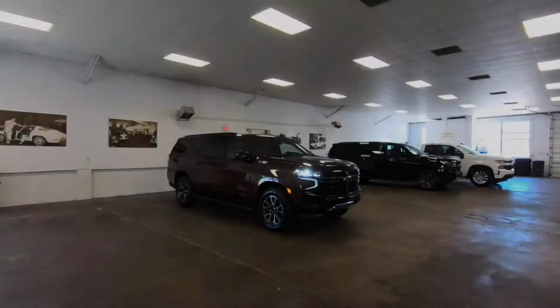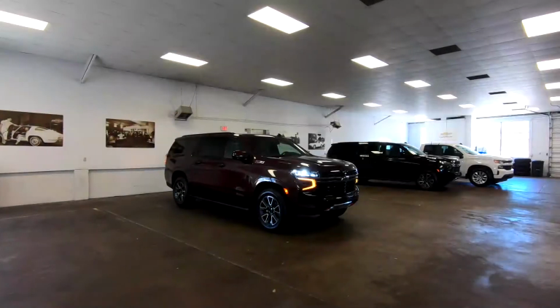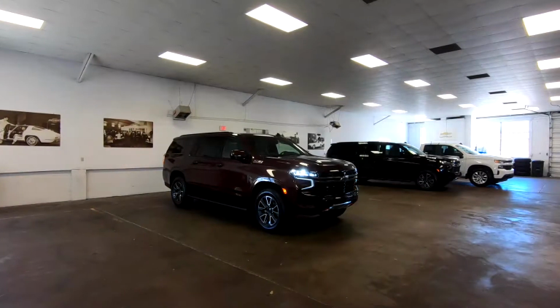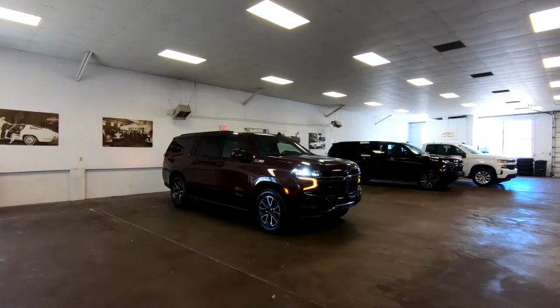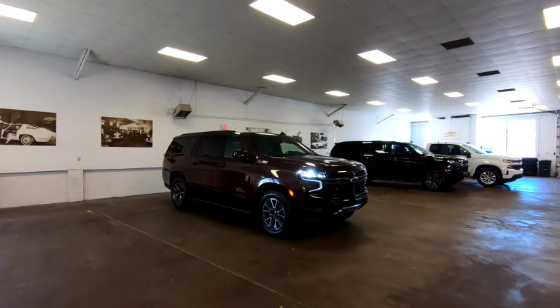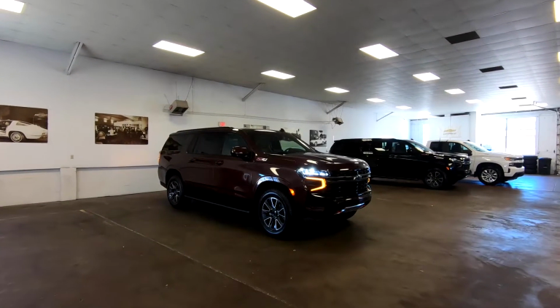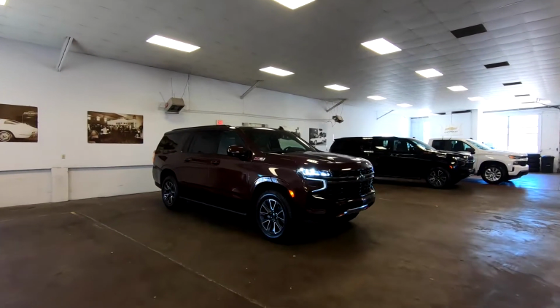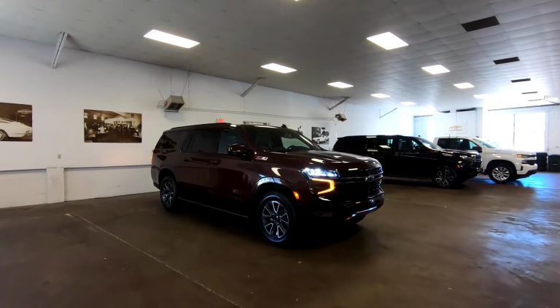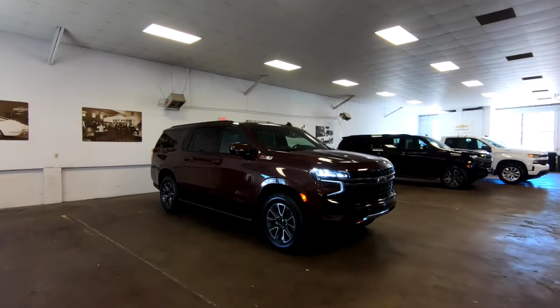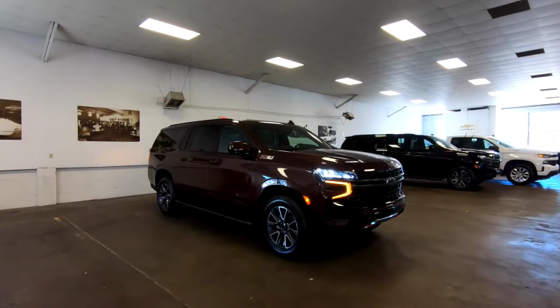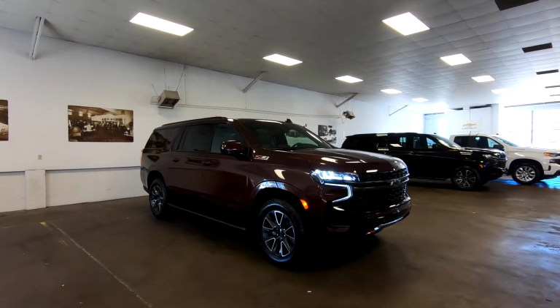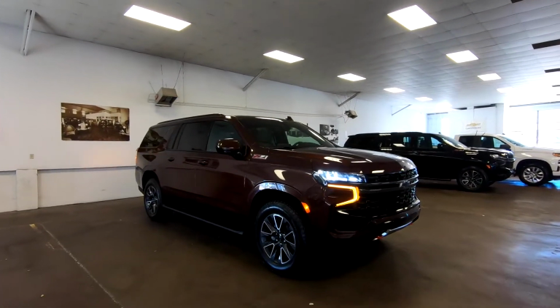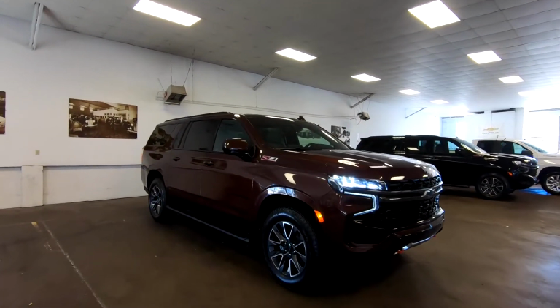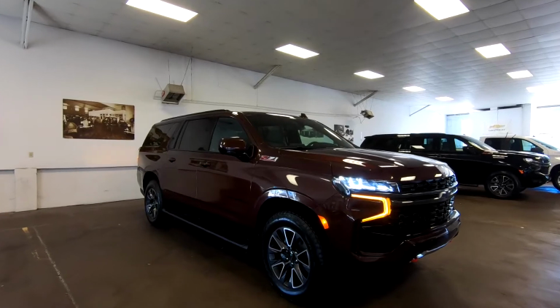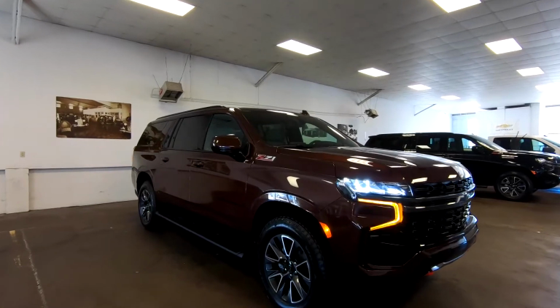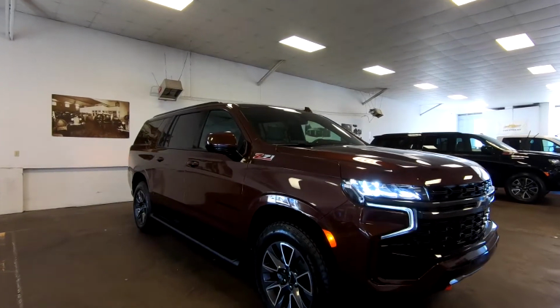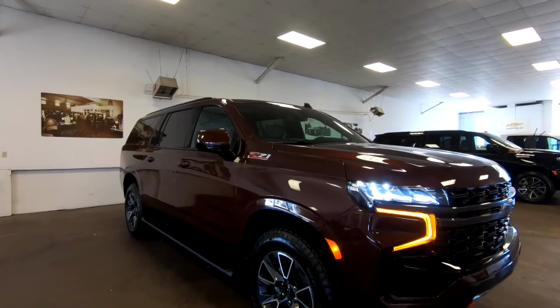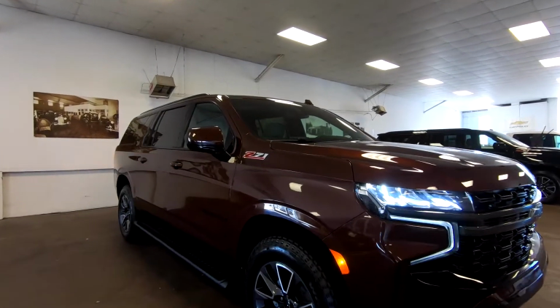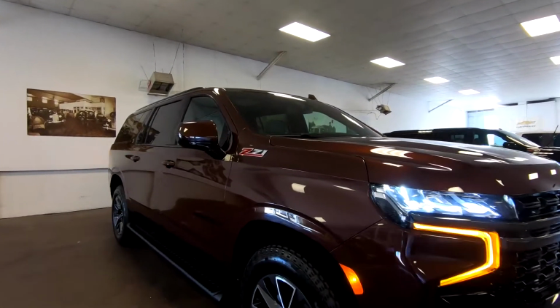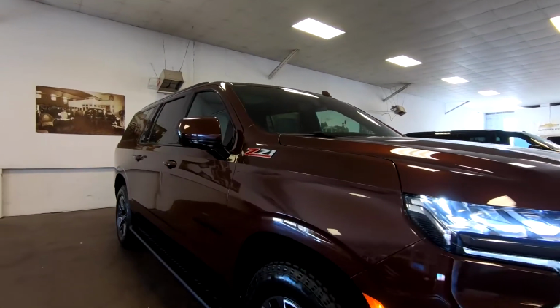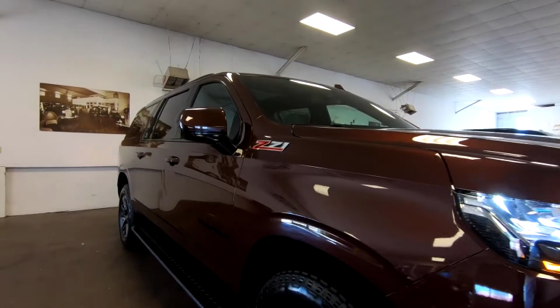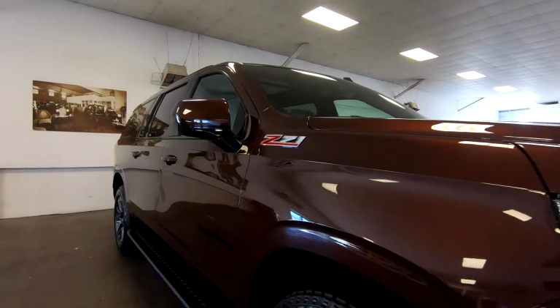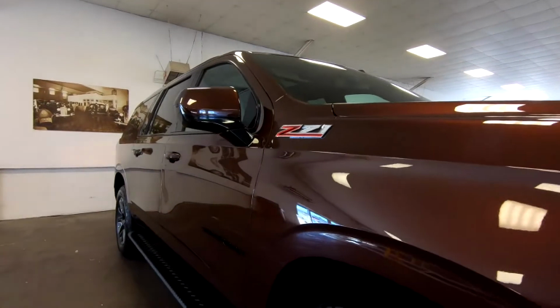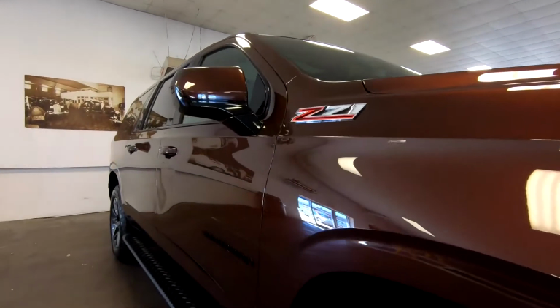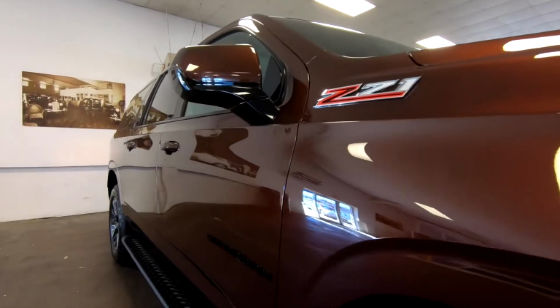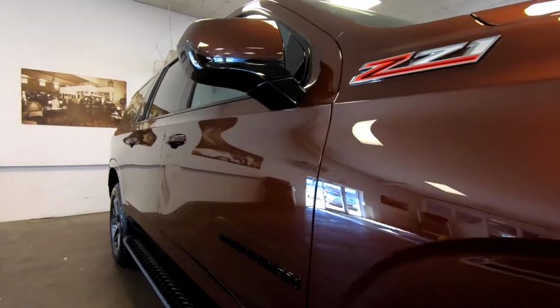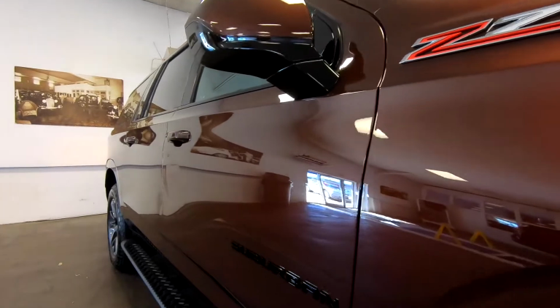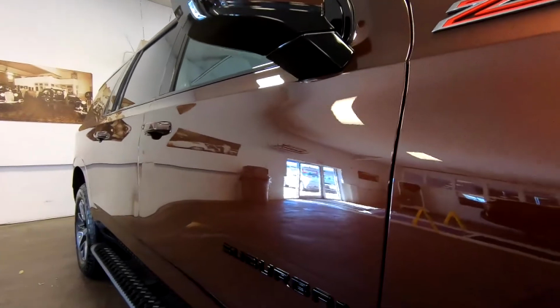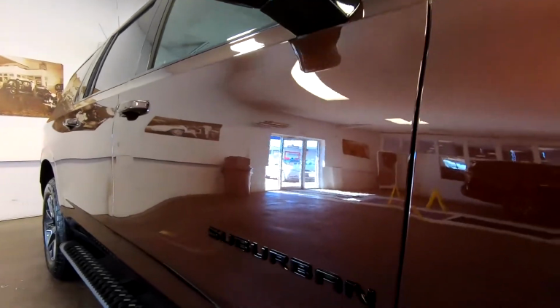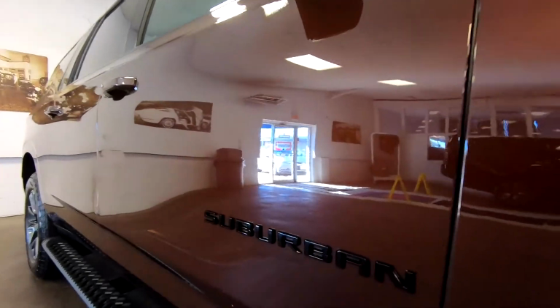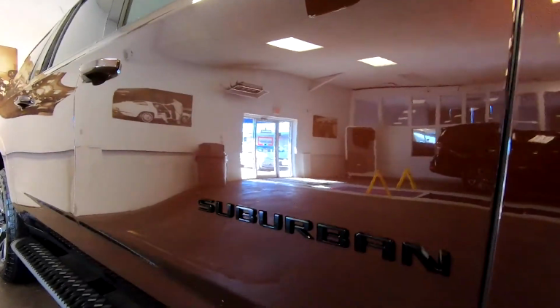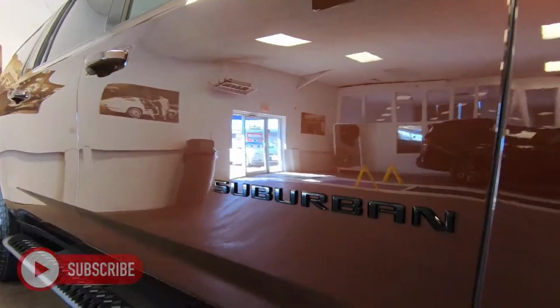Hi everybody, it's Tom from FindTheBestCarPrice.com. Today we're going to talk about the pros and the cons of the 2022 Chevrolet Suburban, but let's talk about what's new before we get to those pros and cons.